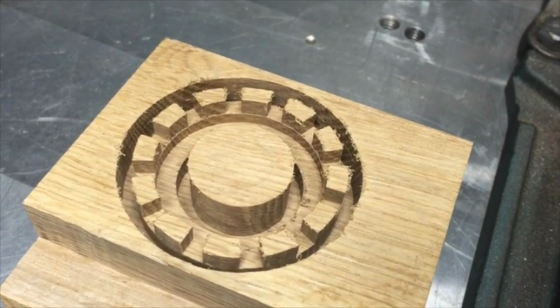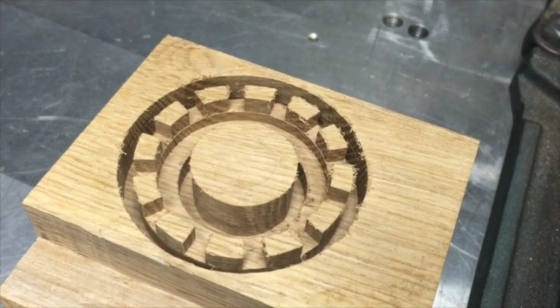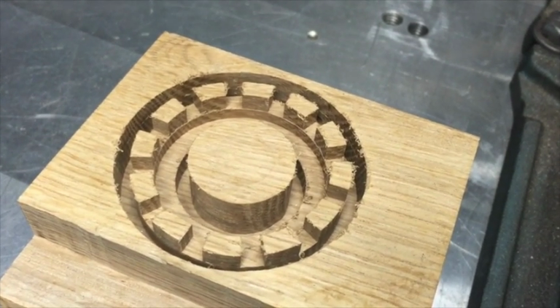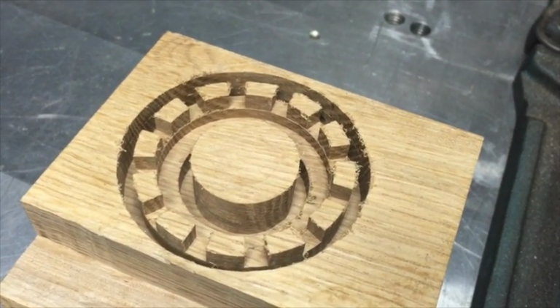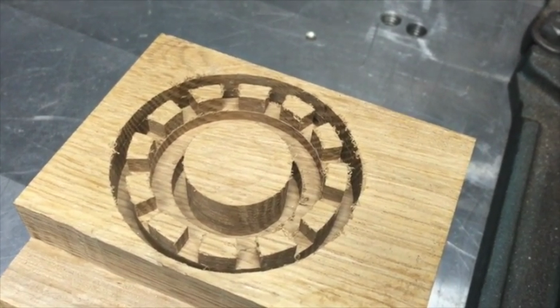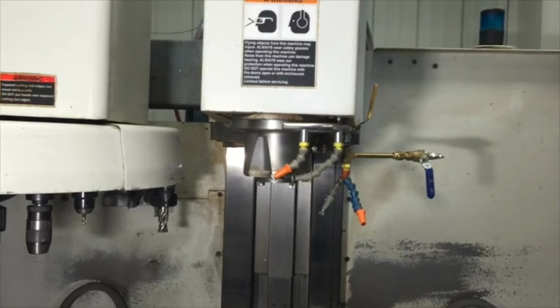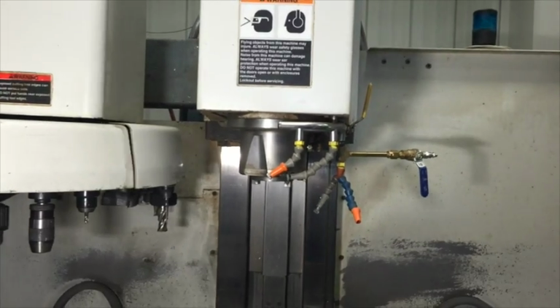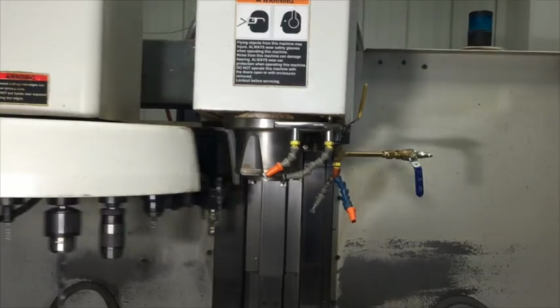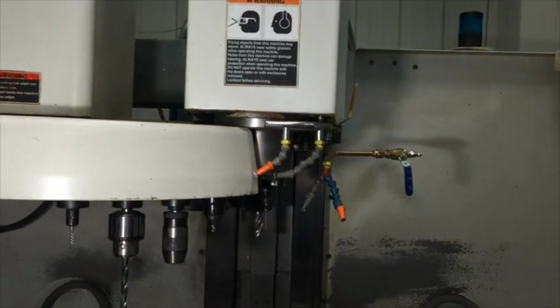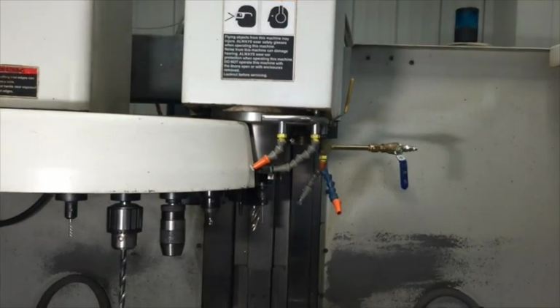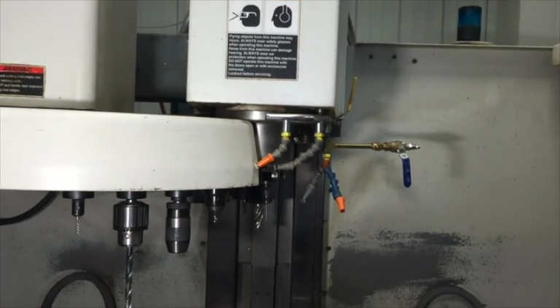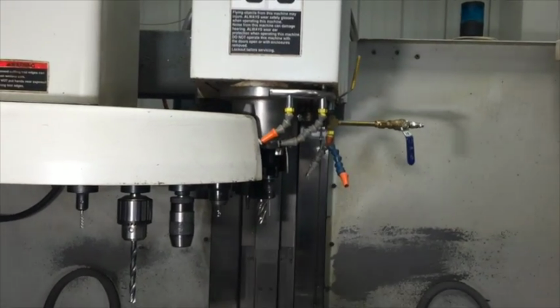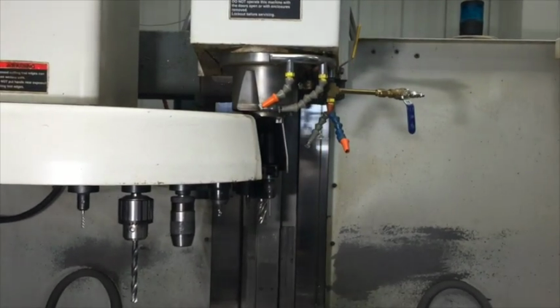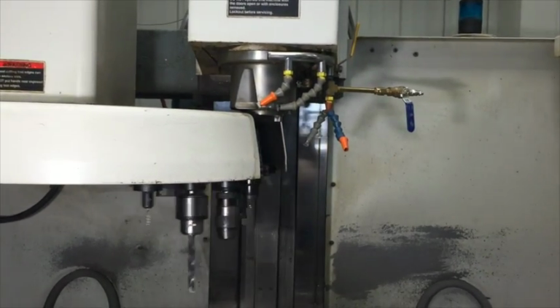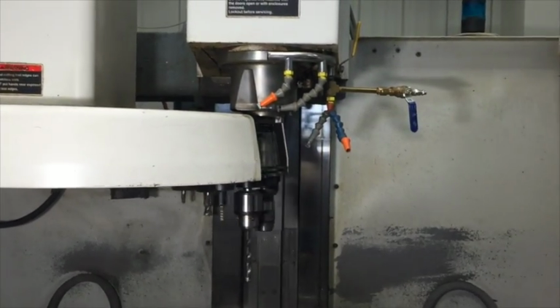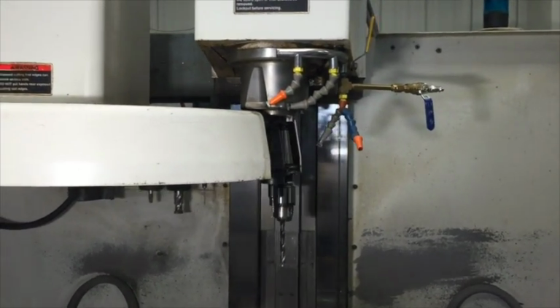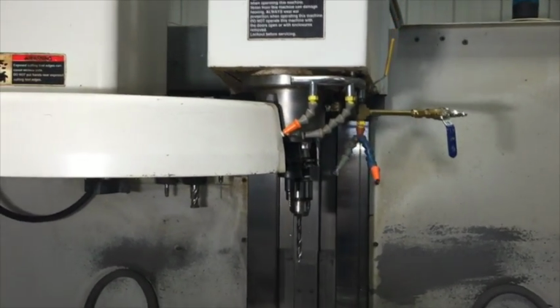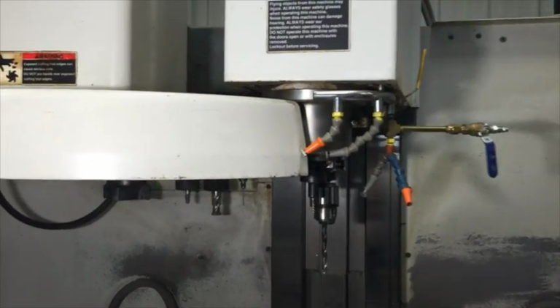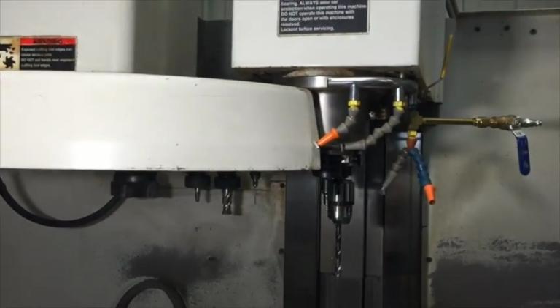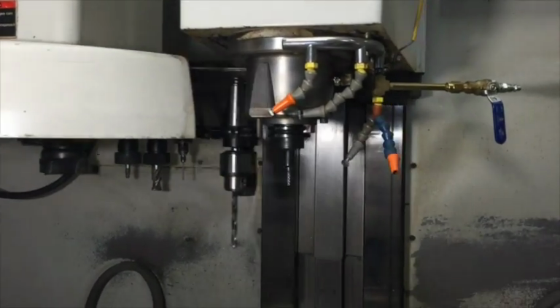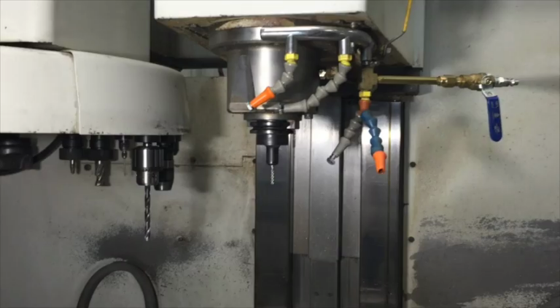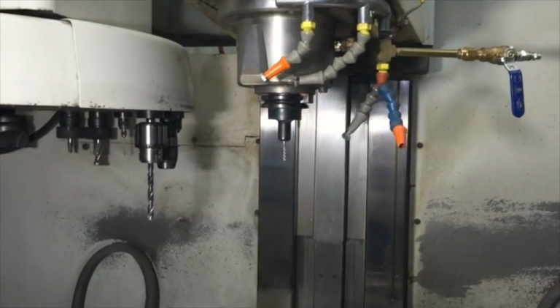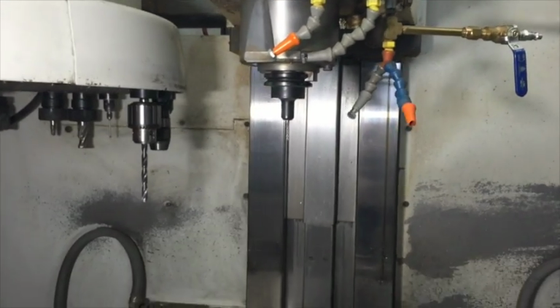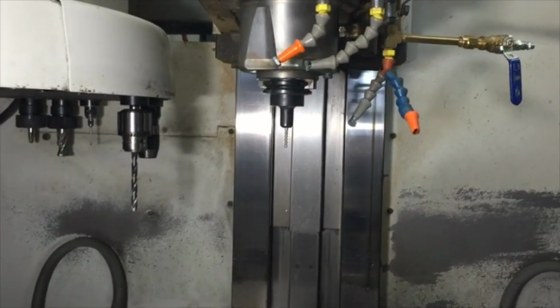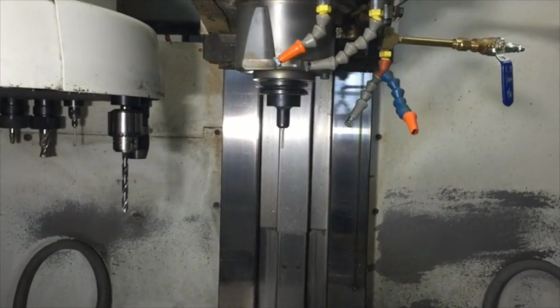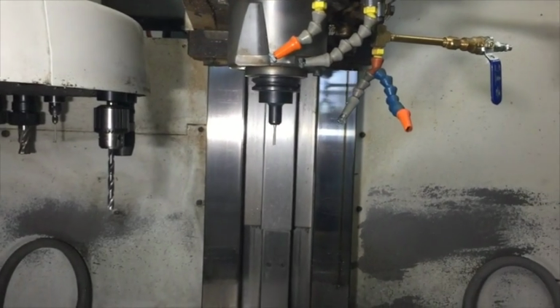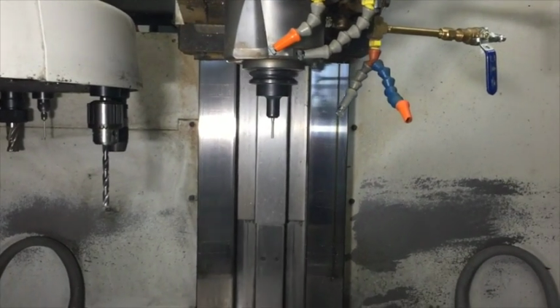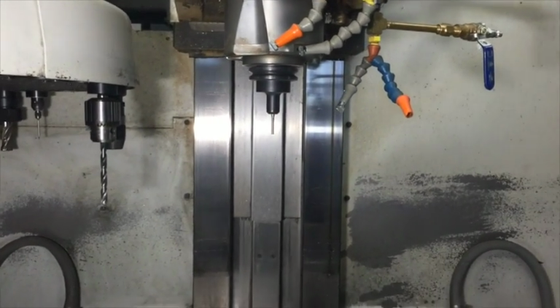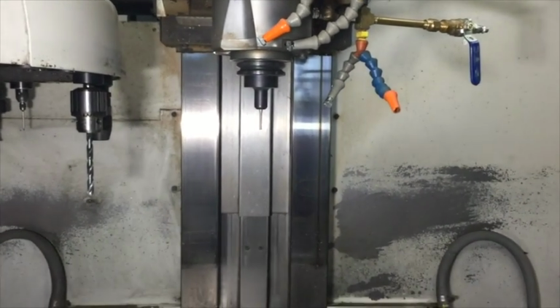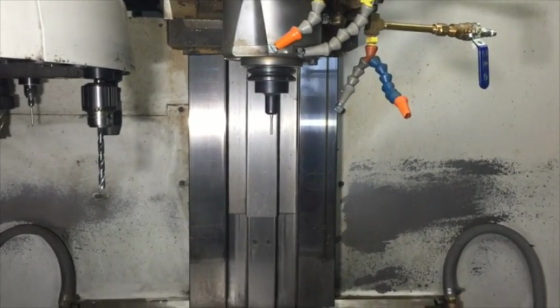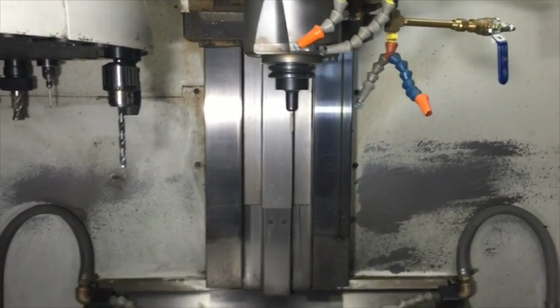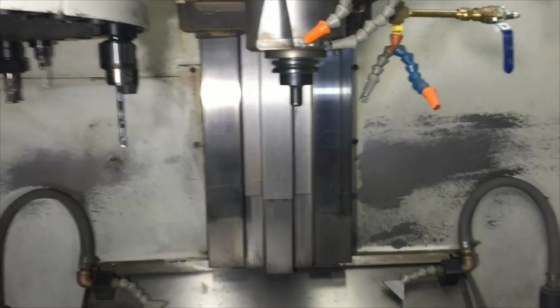Then we check all of the measurements, and then we finally get to load up the machine with the tools and what we're actually going to use. In this case it was a 3/16th 4-flute high speed end mill. We're cutting bronze — that's plenty good enough.